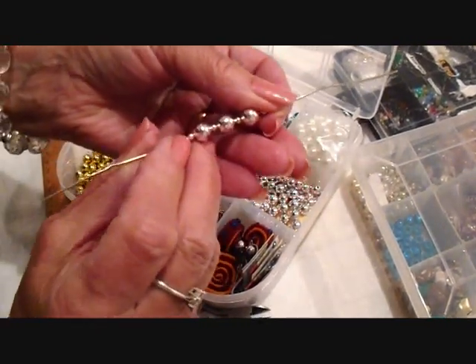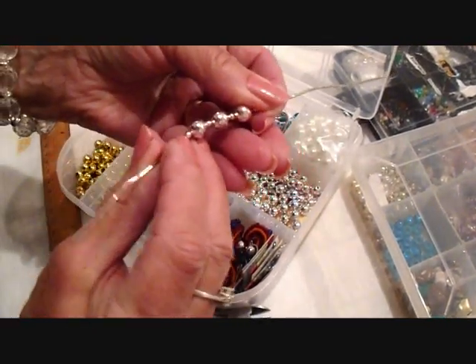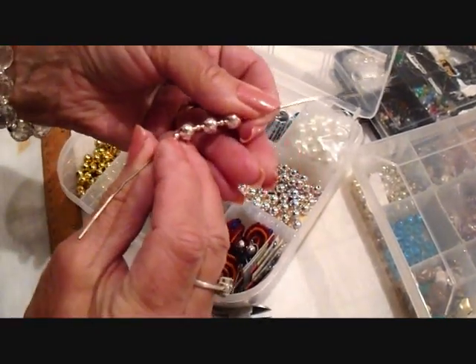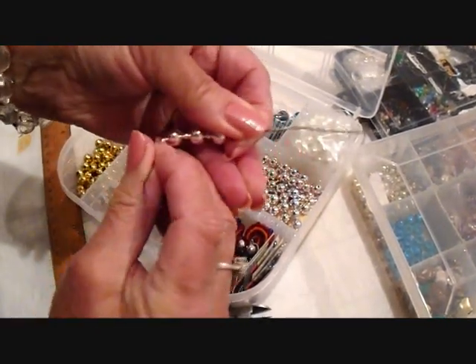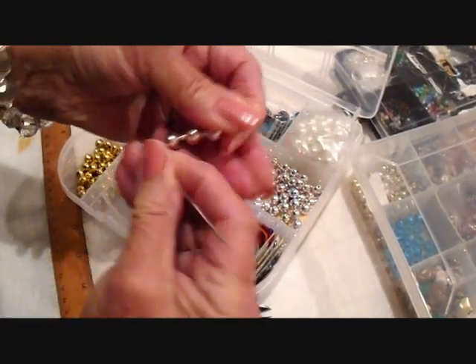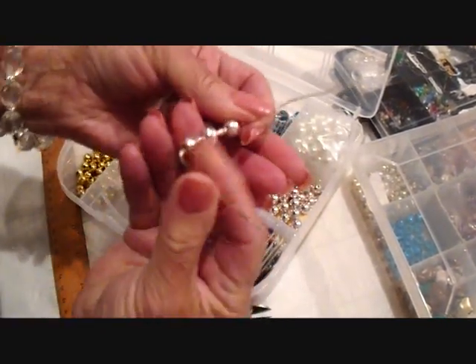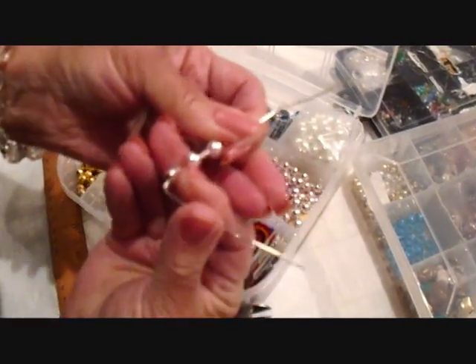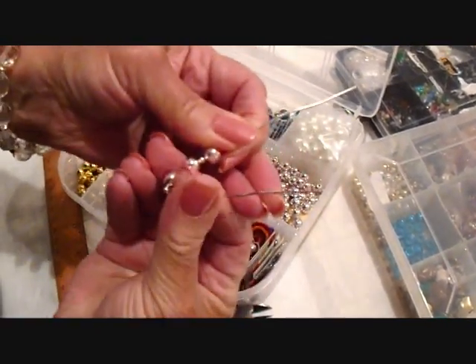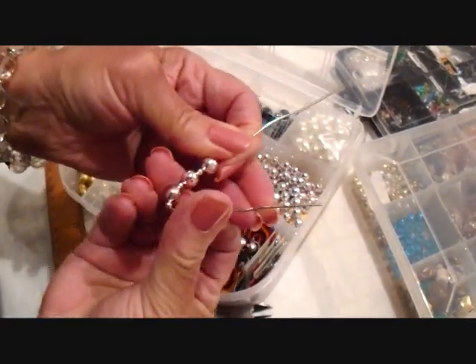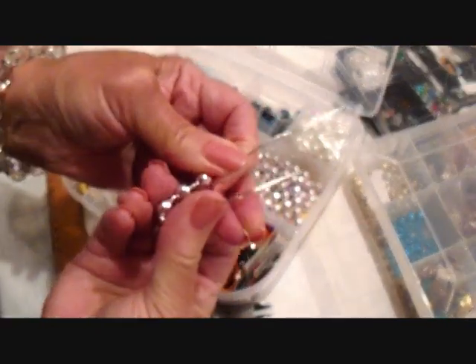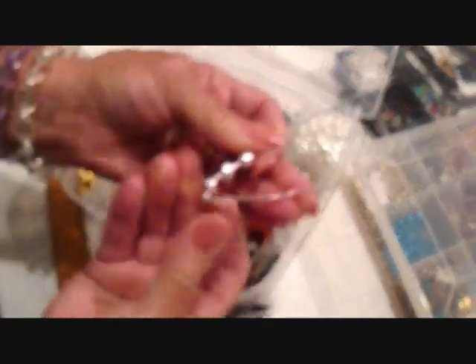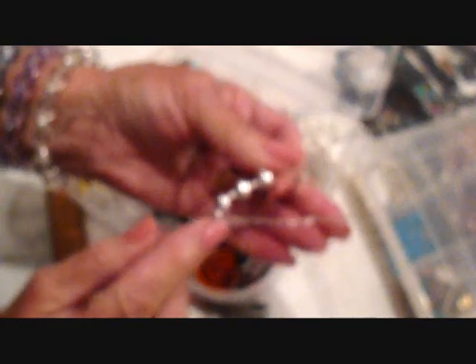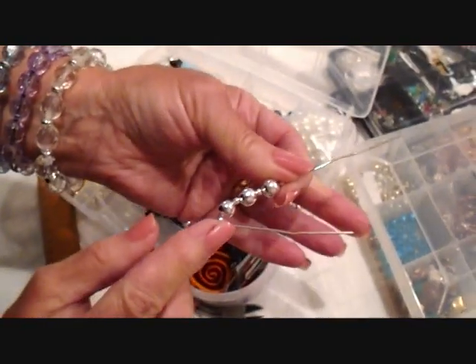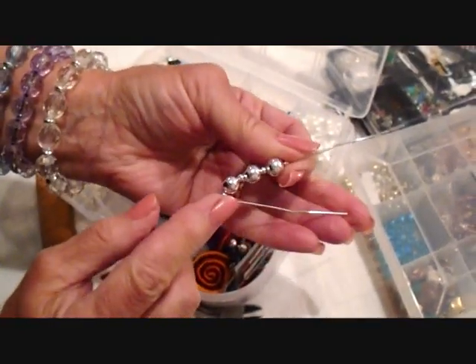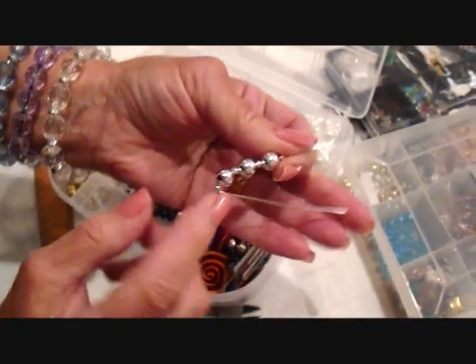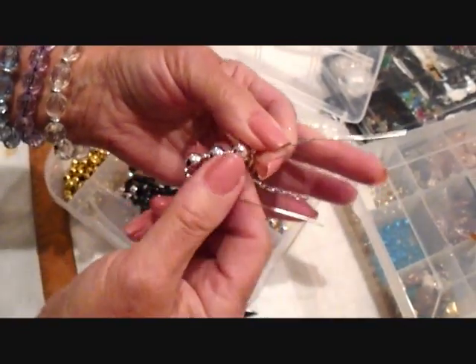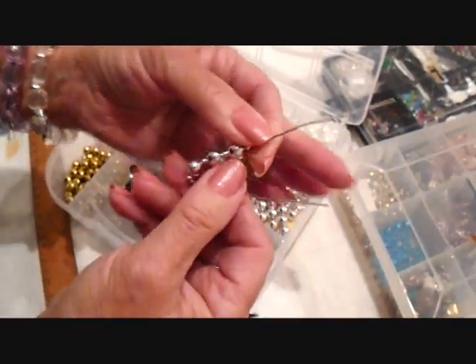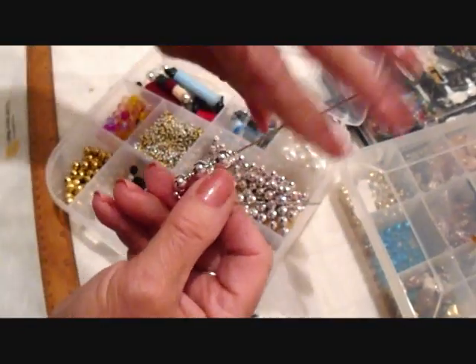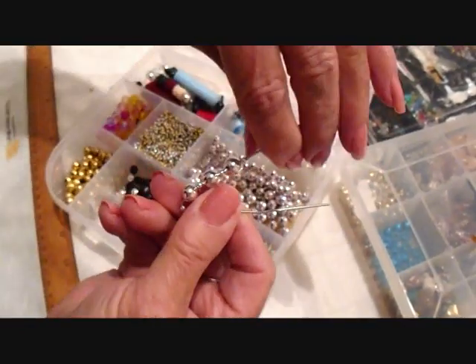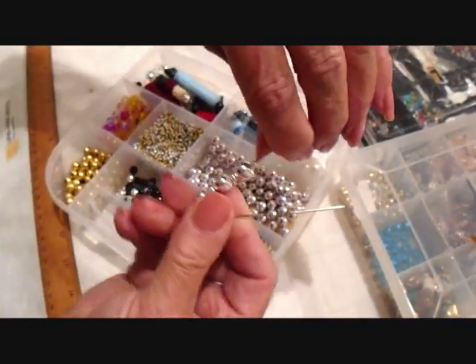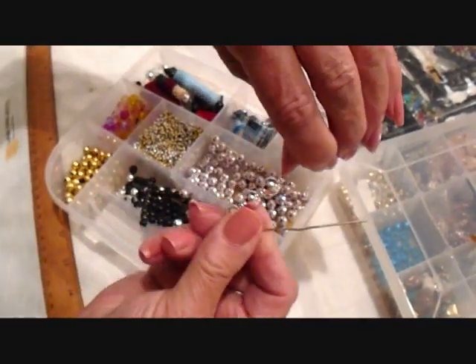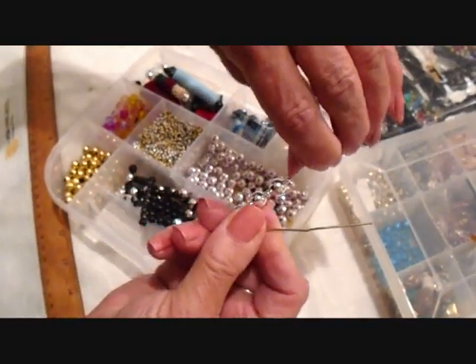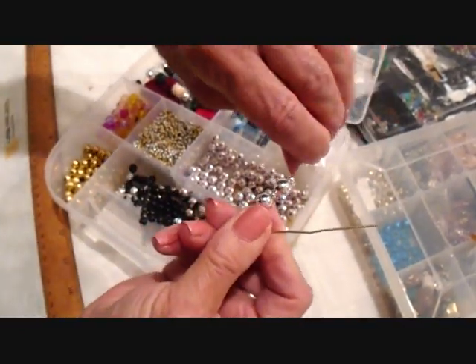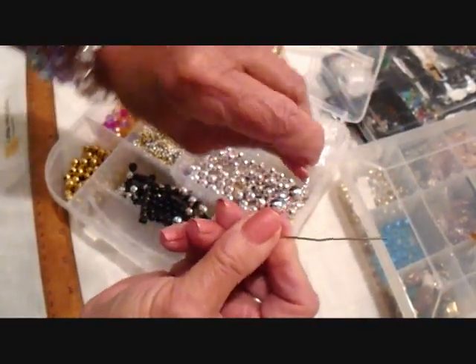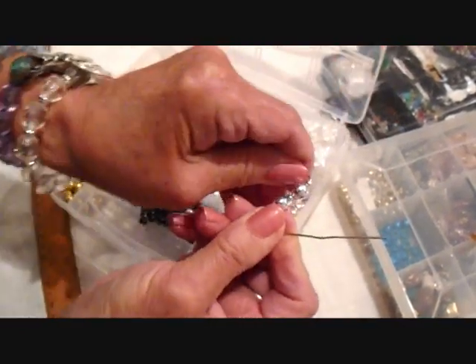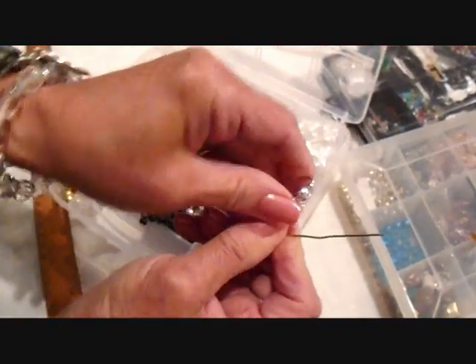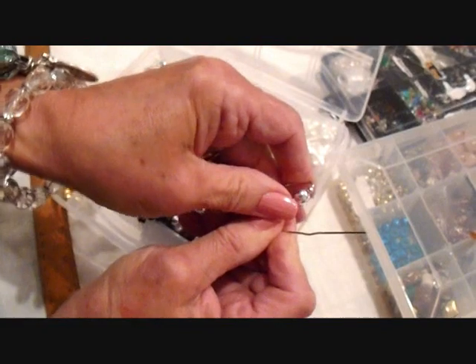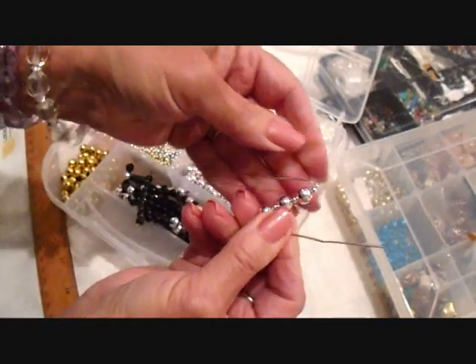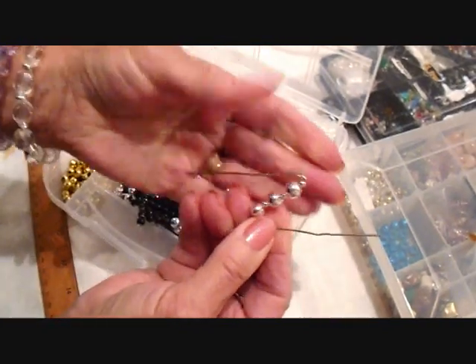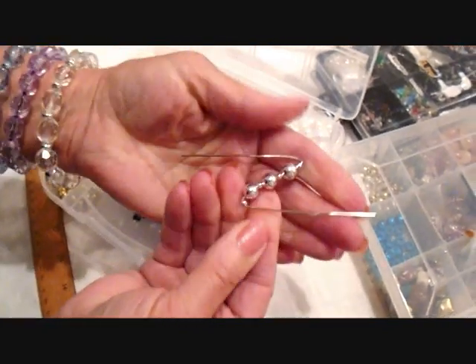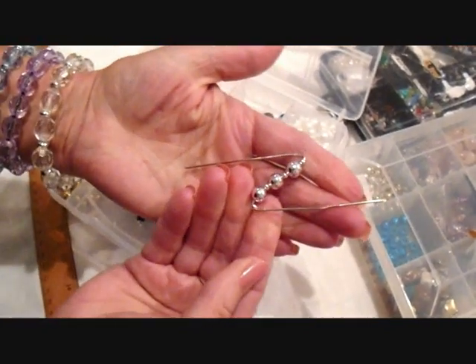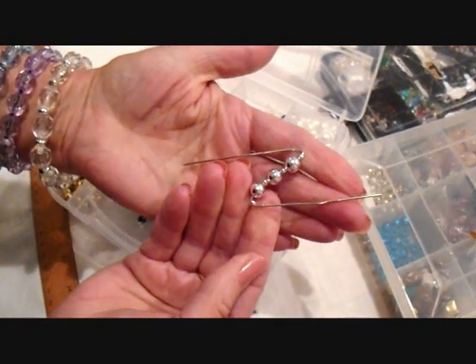Now I'm just going to bend that wire down, and I'm going to bend the opposite side in the opposite direction.